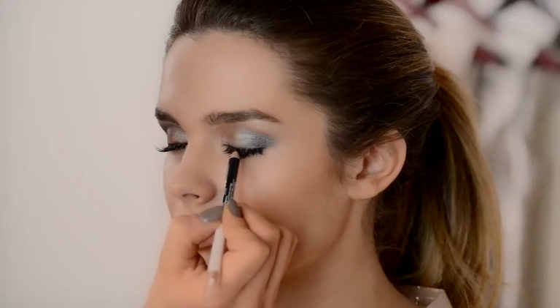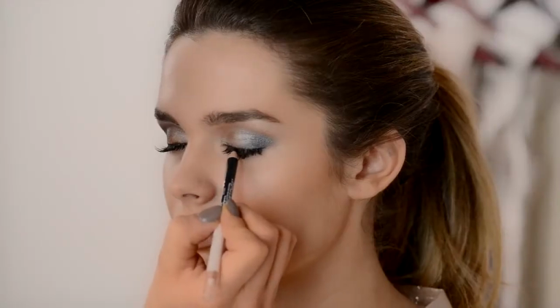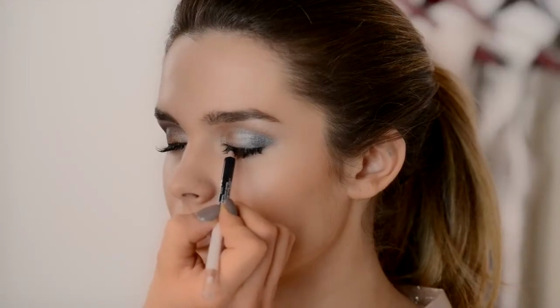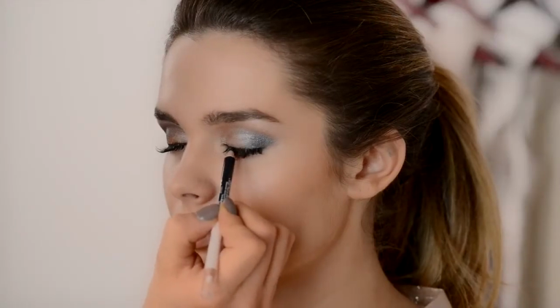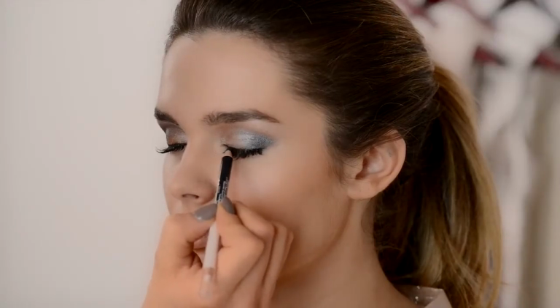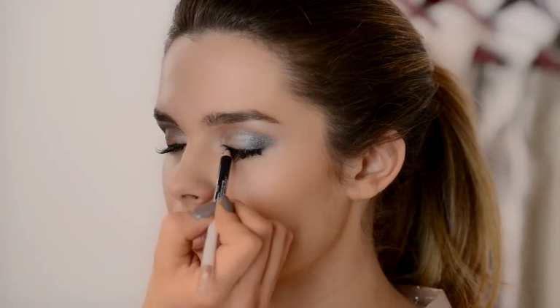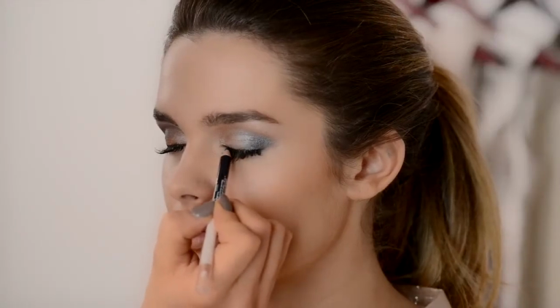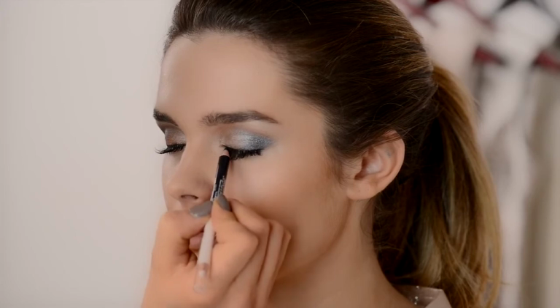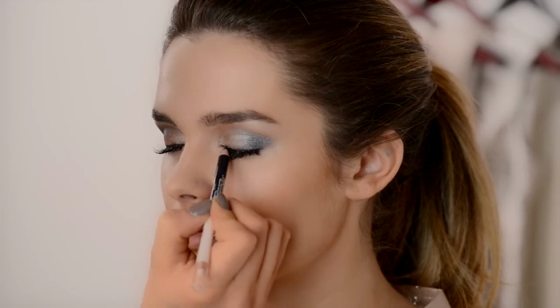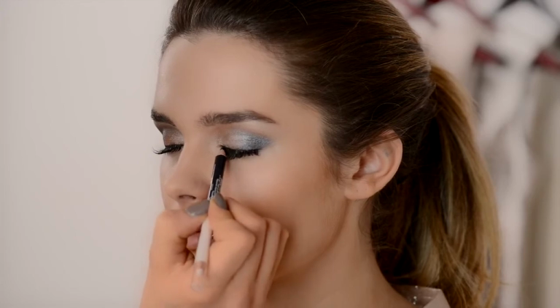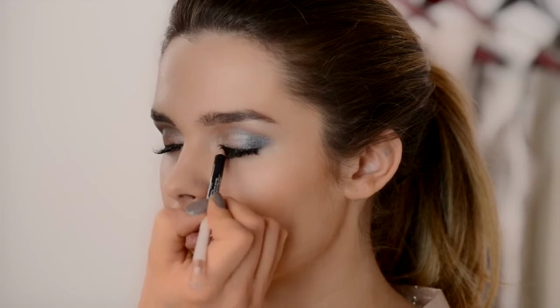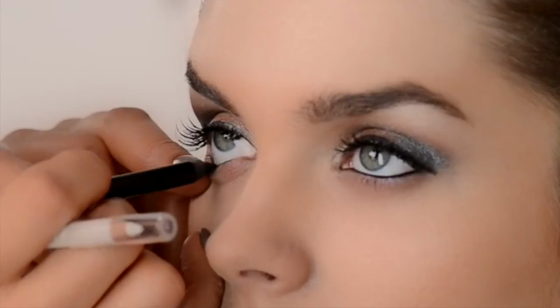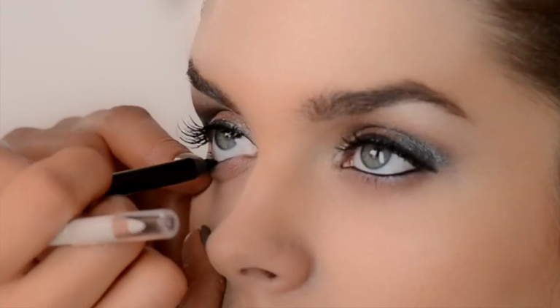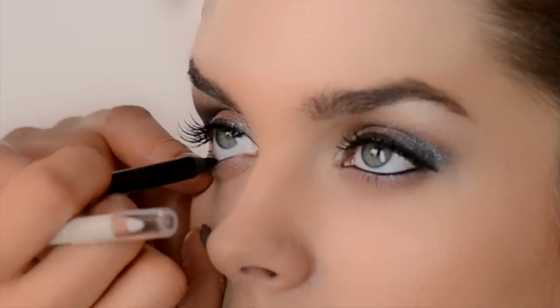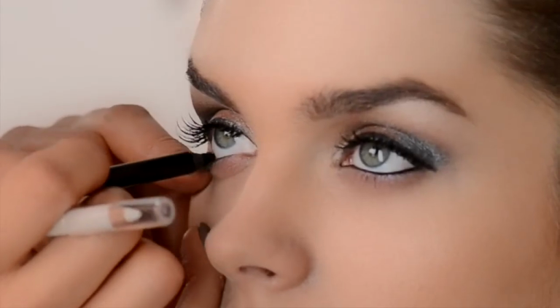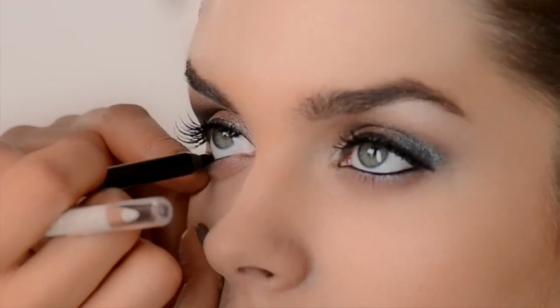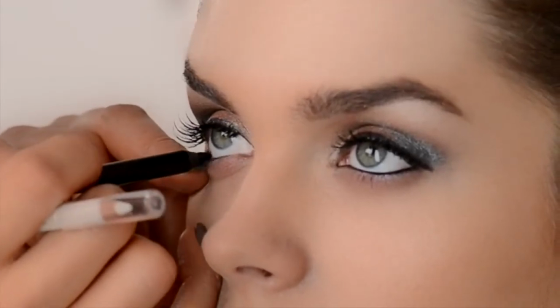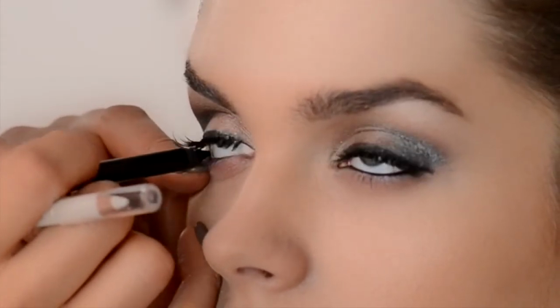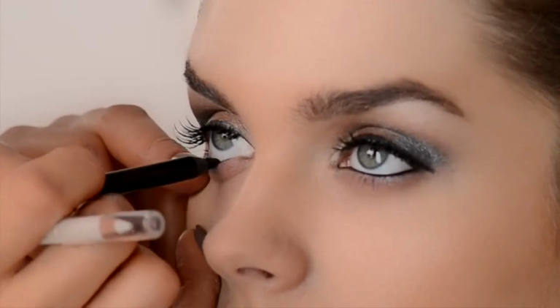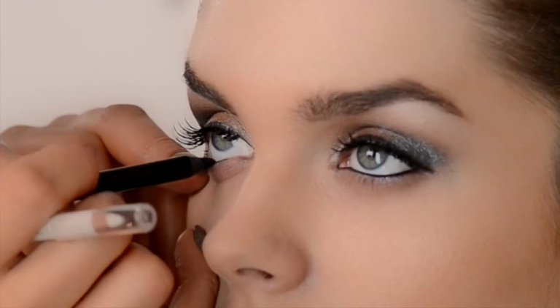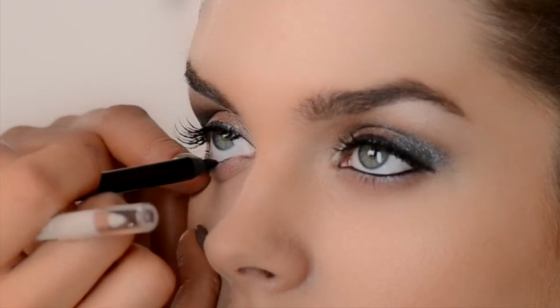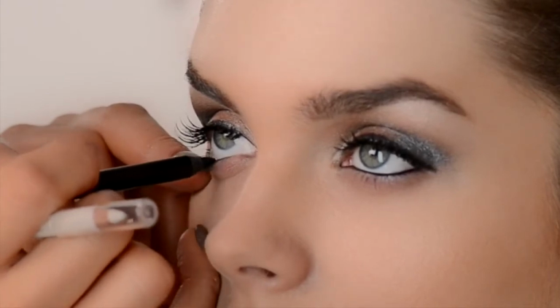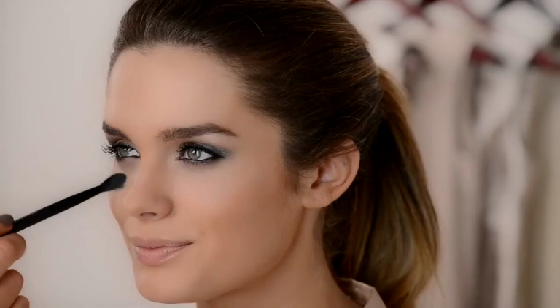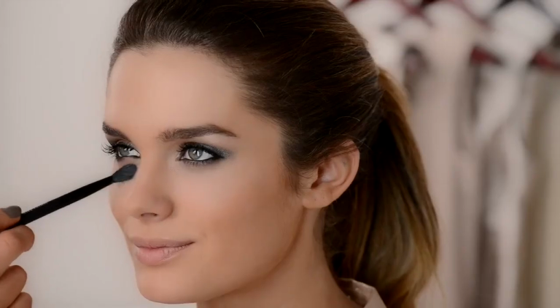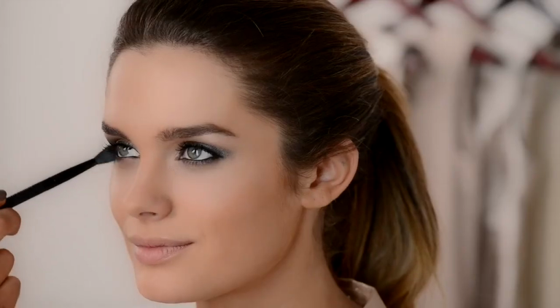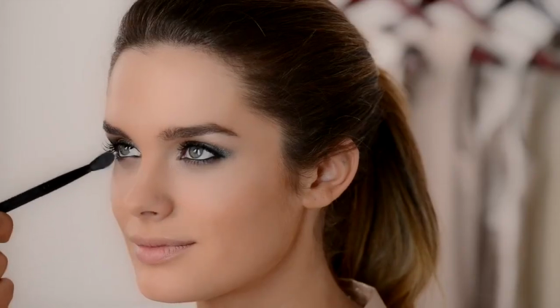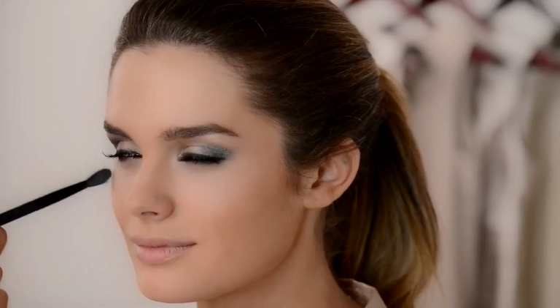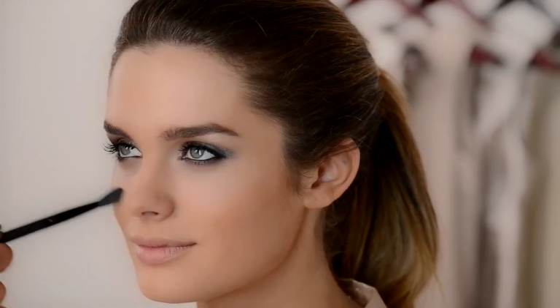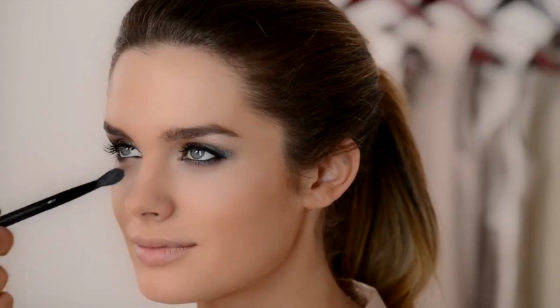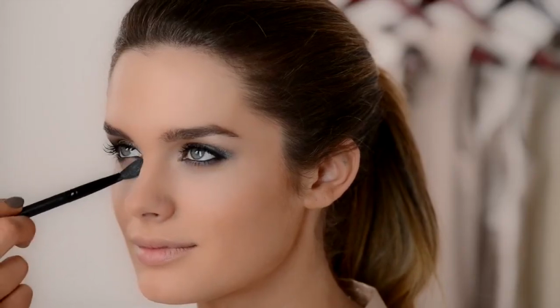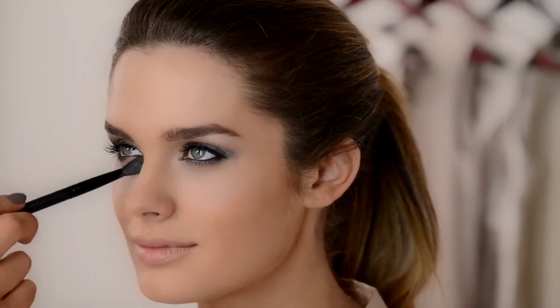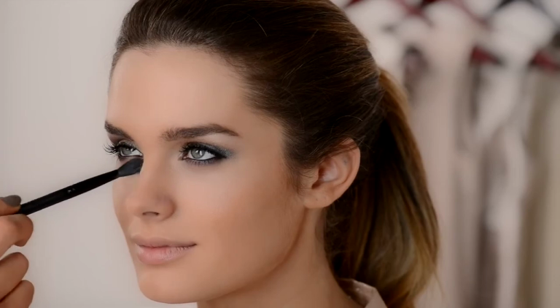Step 4 is using a black eye pencil and lining the upper and lower lash line, before adding several layers of mascara mainly to the outside lashes. For our fifth step, we're applying a lighter concealer under the eye.